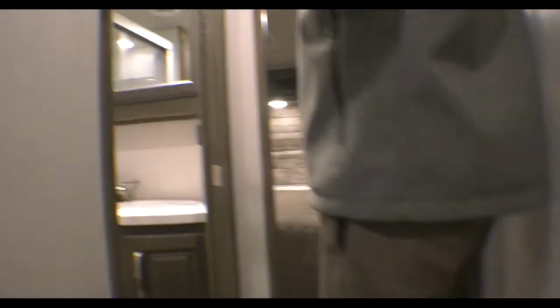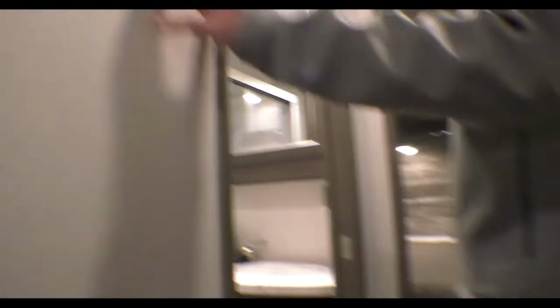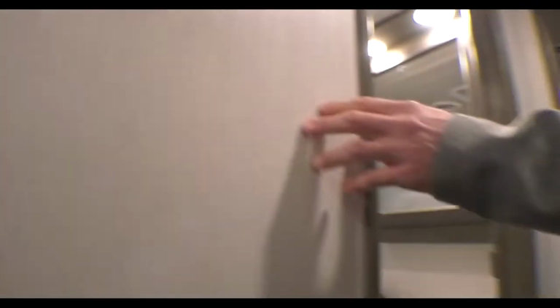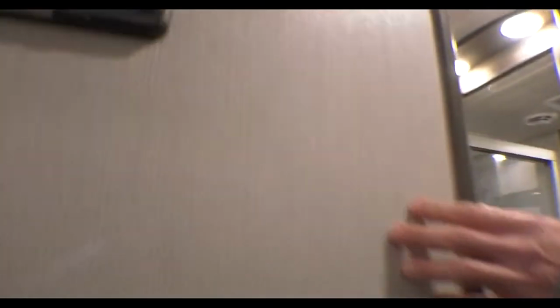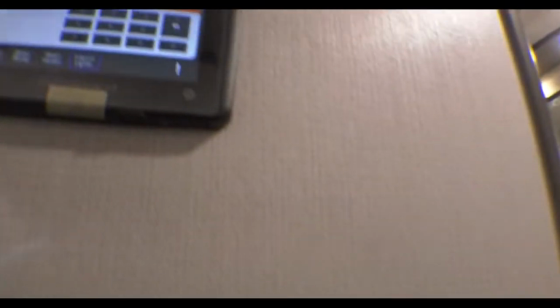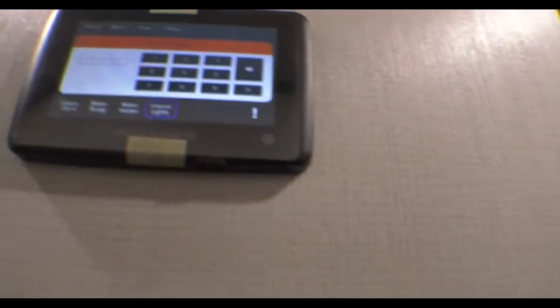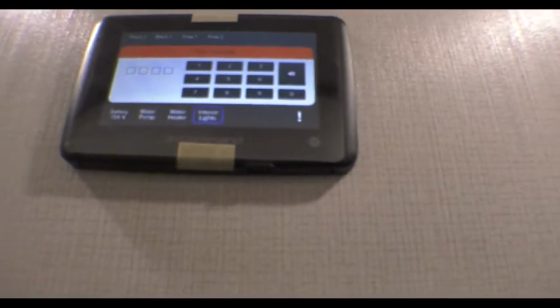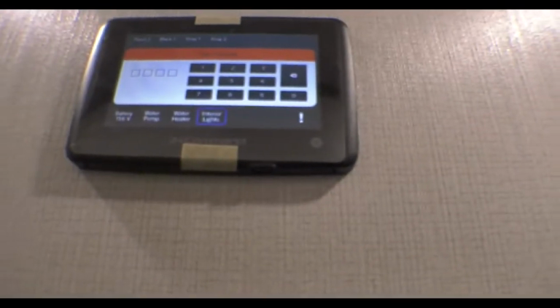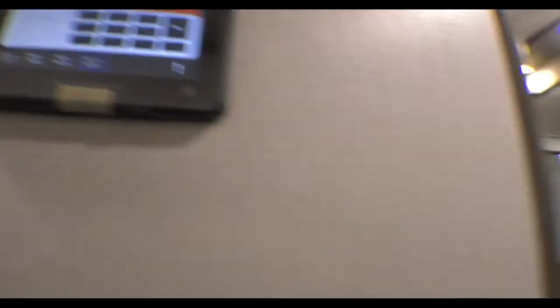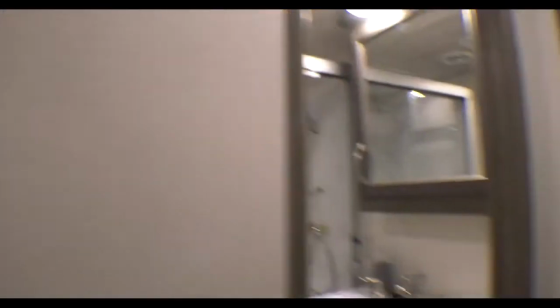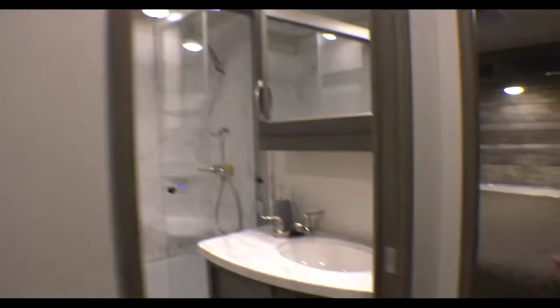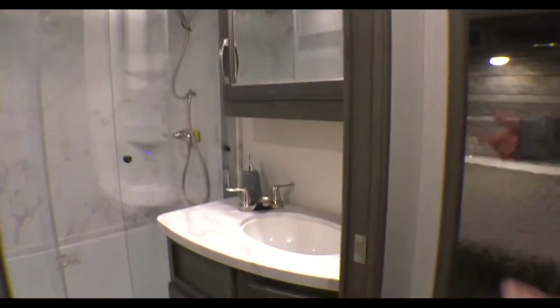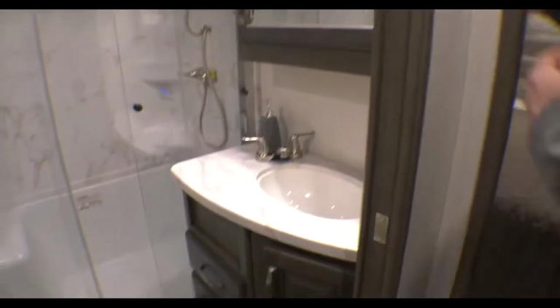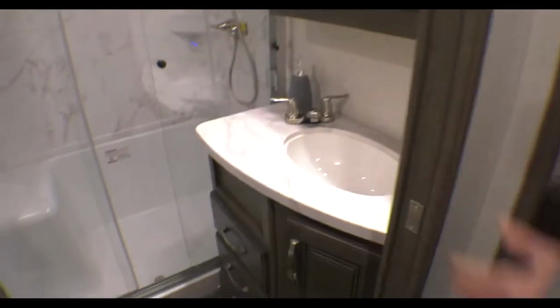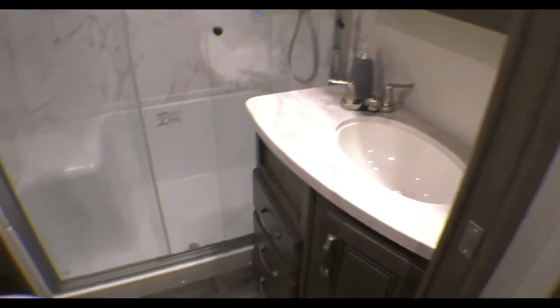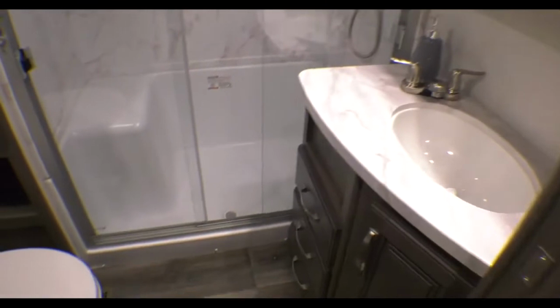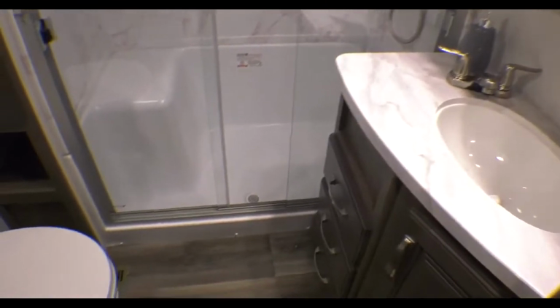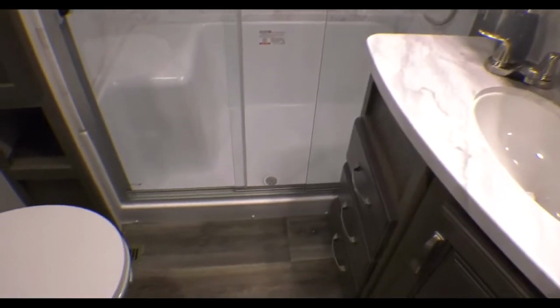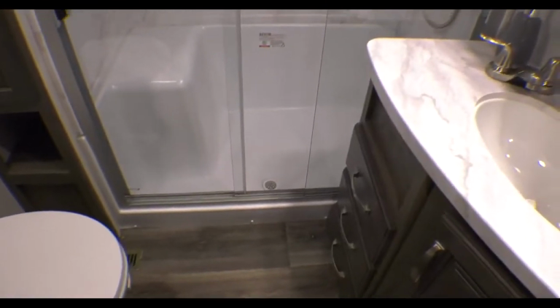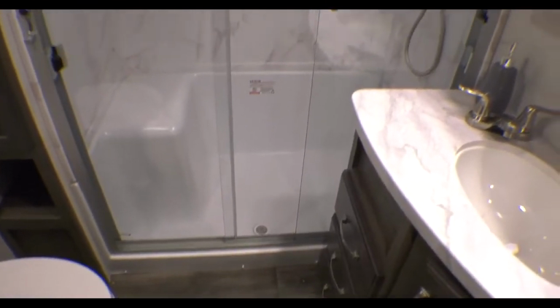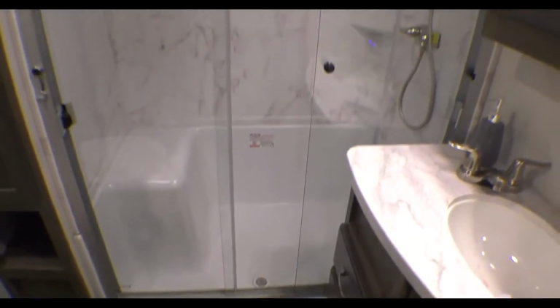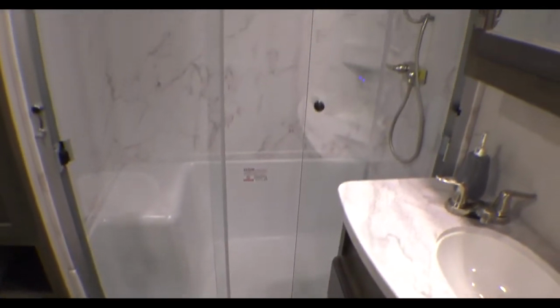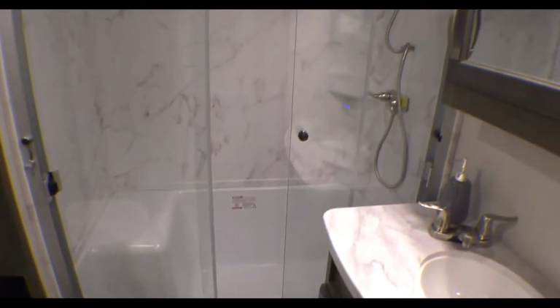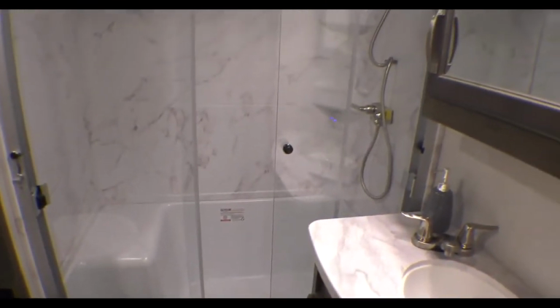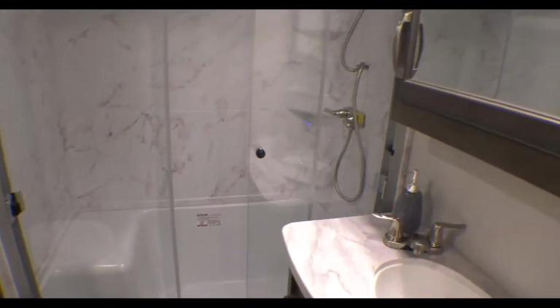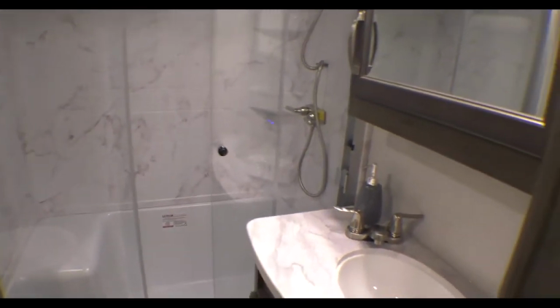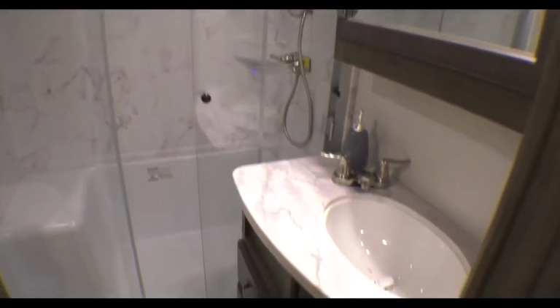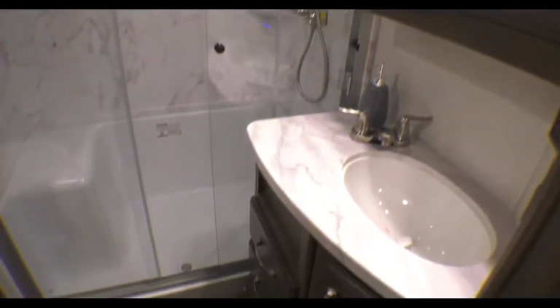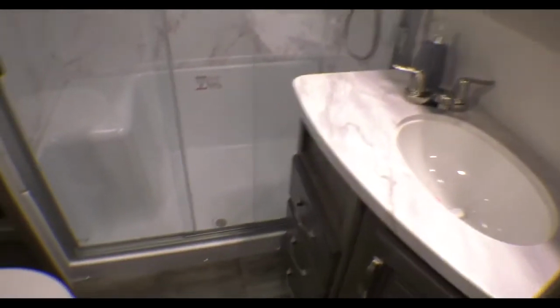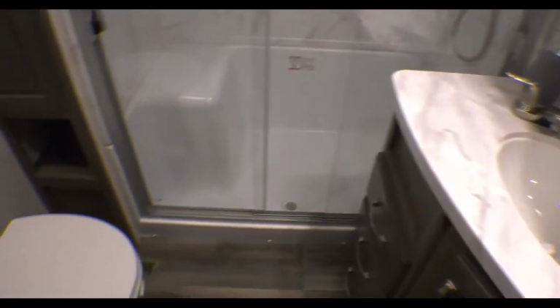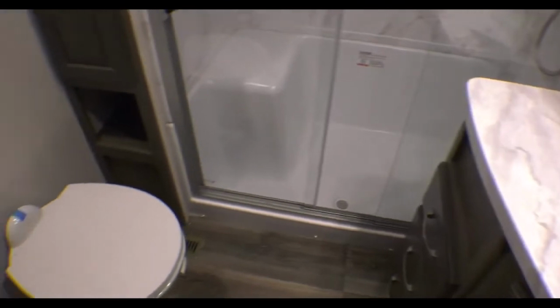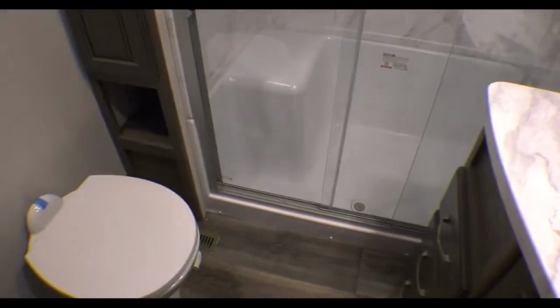Up at the front, there's the in-command system touch screen with all your controls. The bathroom's got a nice big shower with a built-in seat, a big sink and vanity, and there's some storage in the bathroom too.